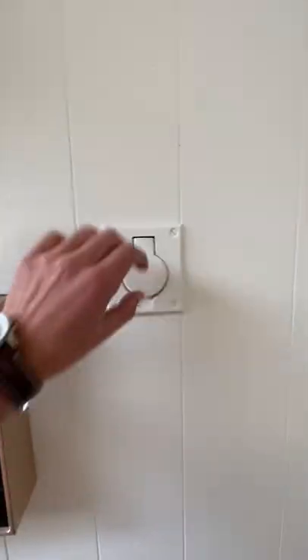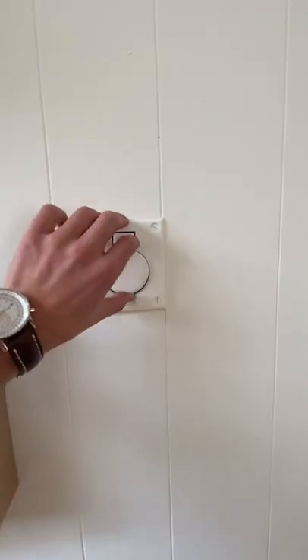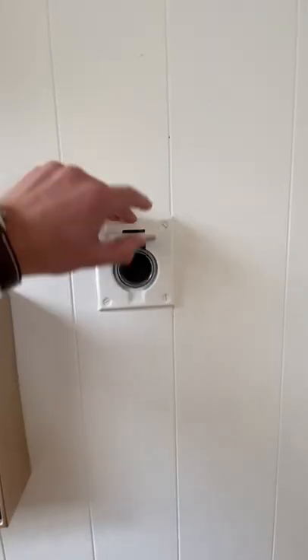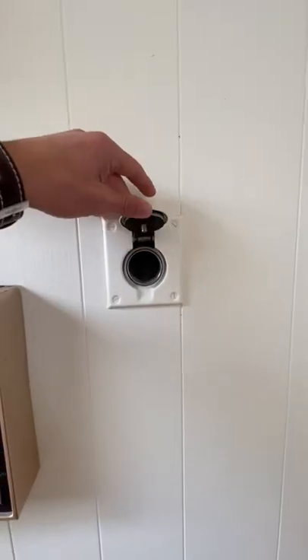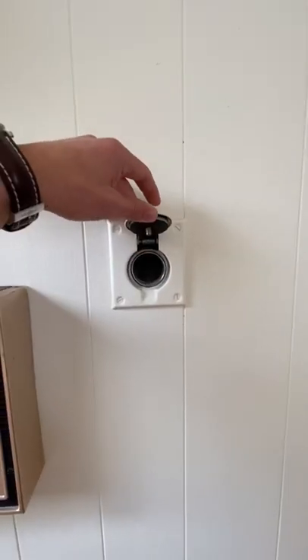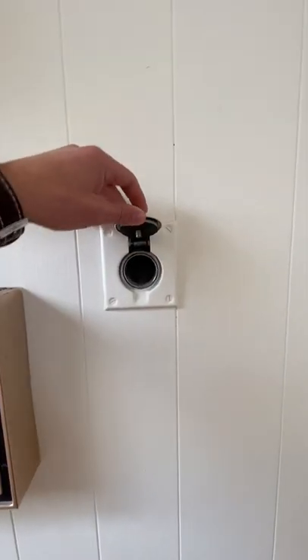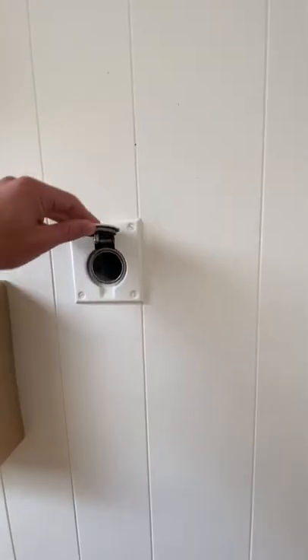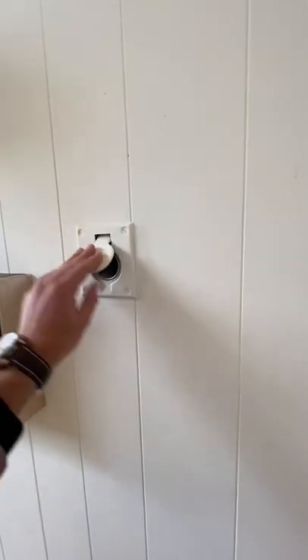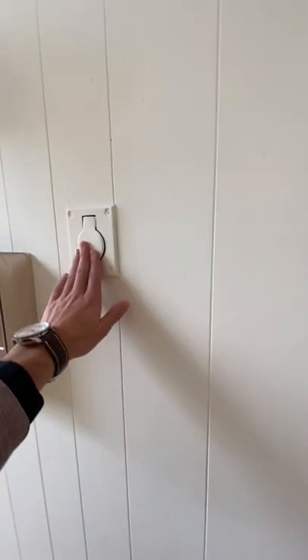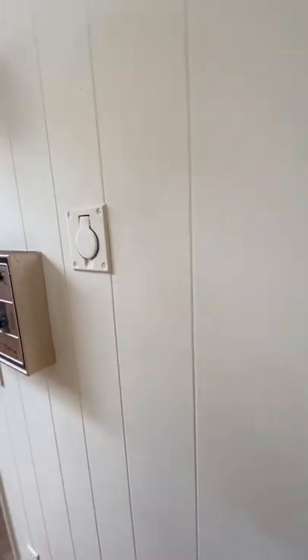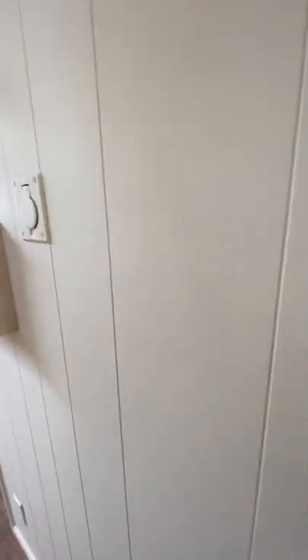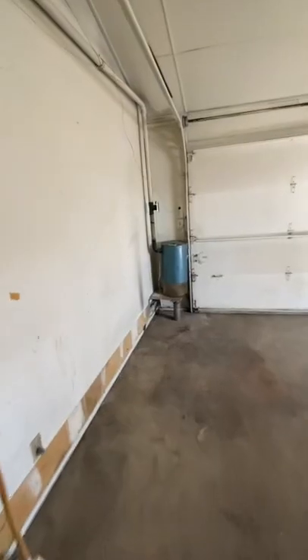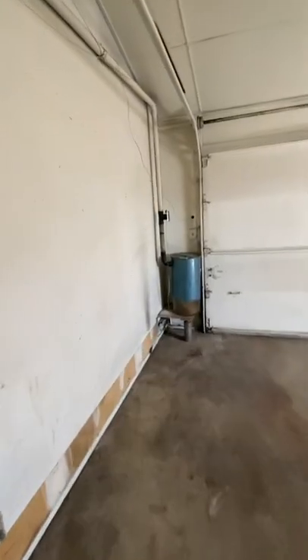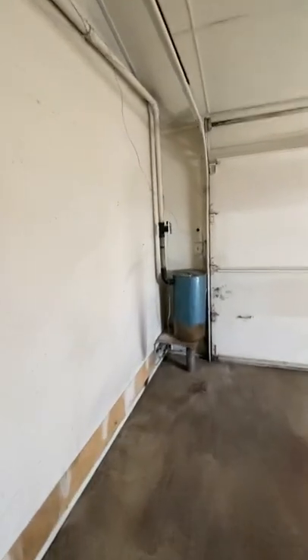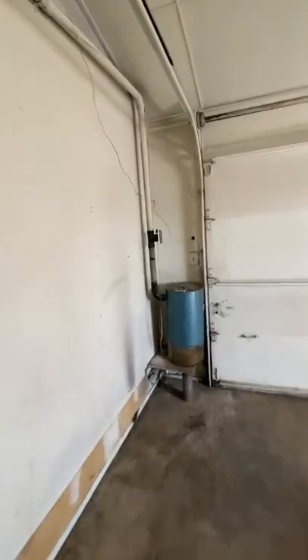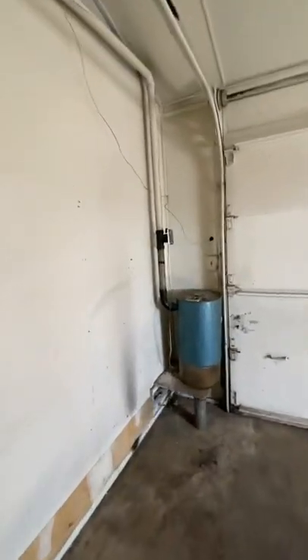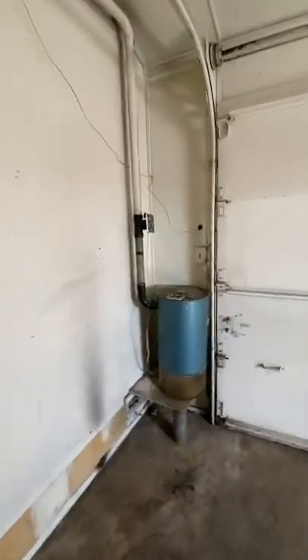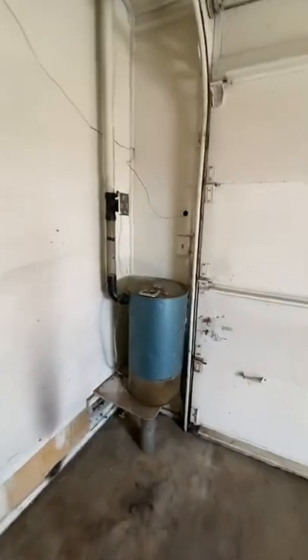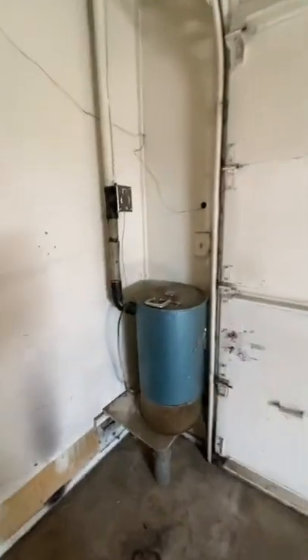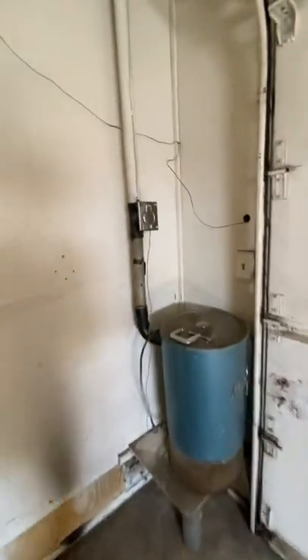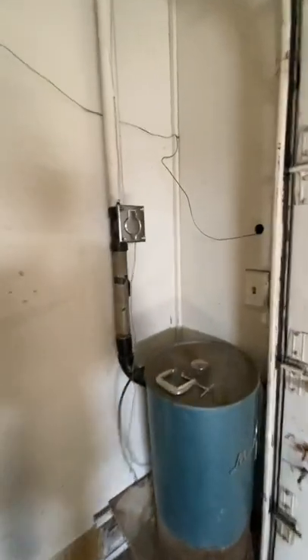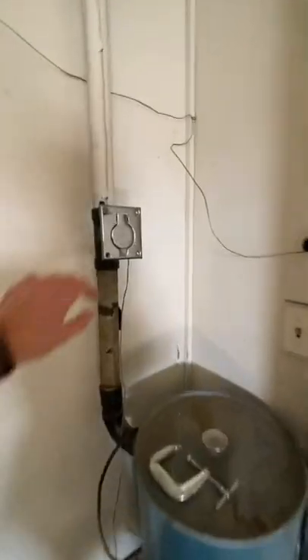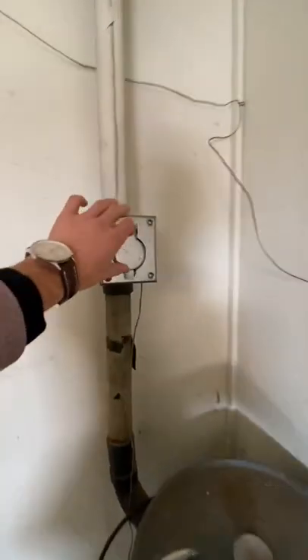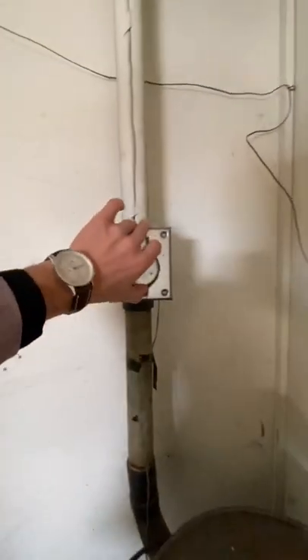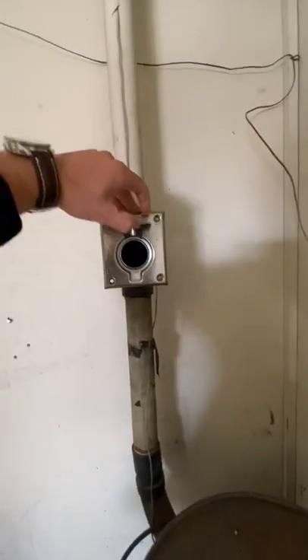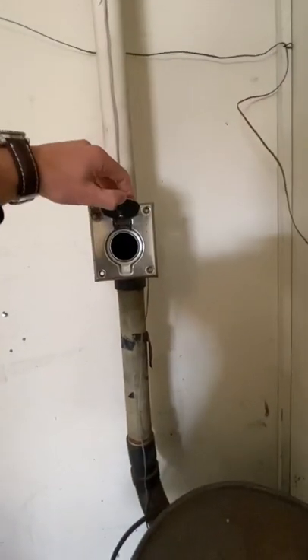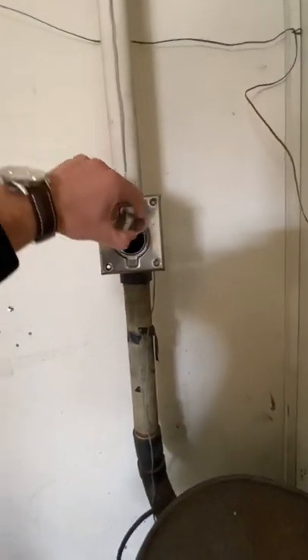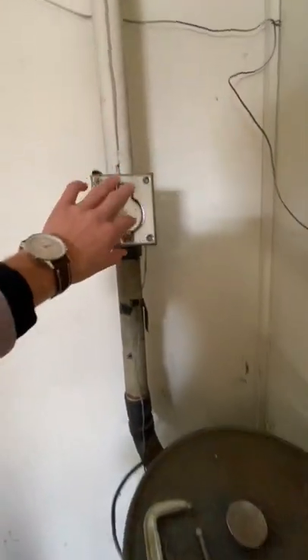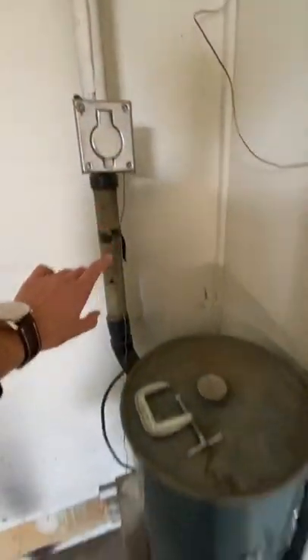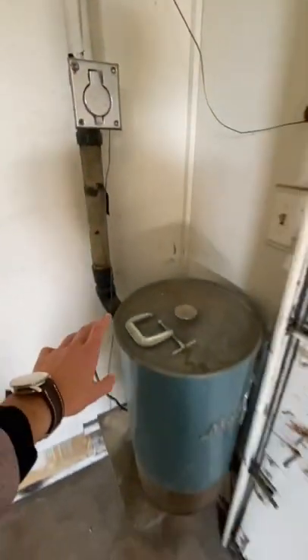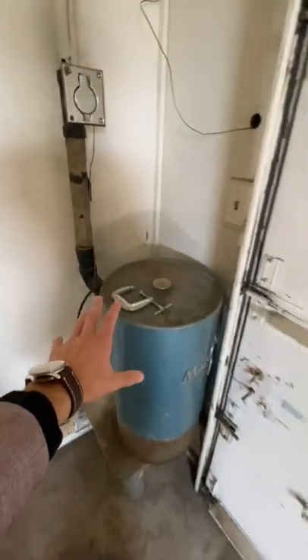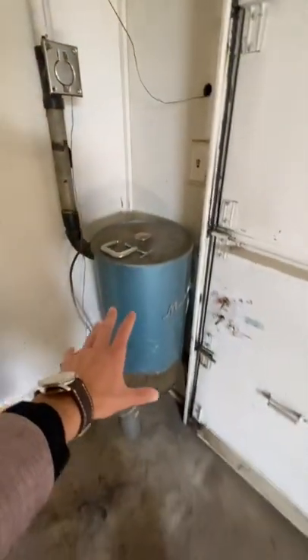Here's another one of those vacuum portals. And this is the vacuum system, as you can see. We've got the vacuum portal access from the garage. This is the collection bin,